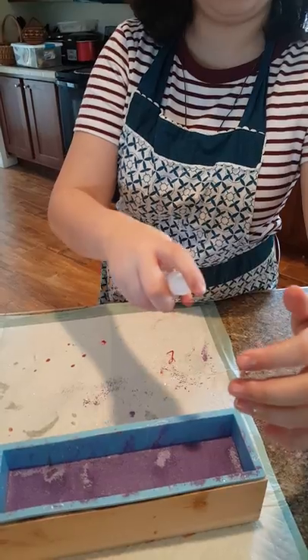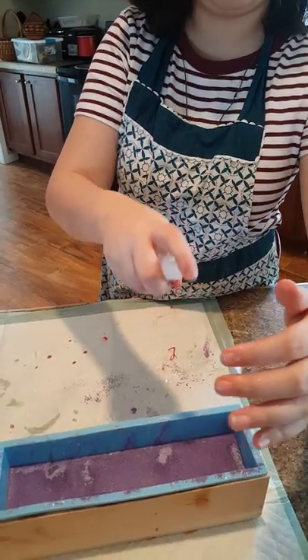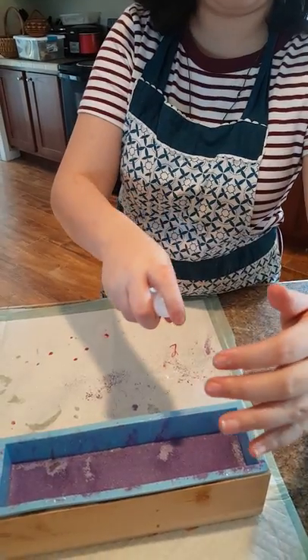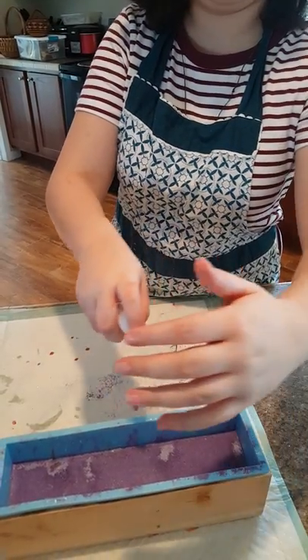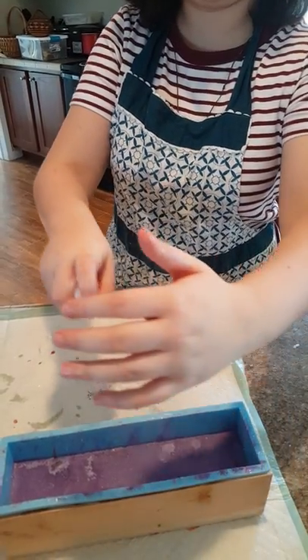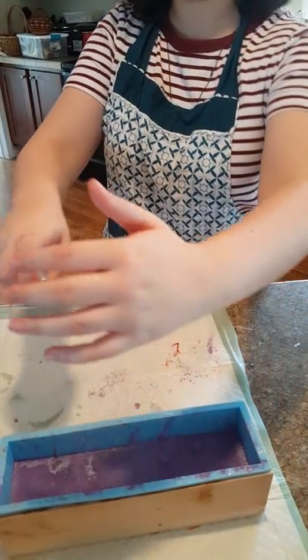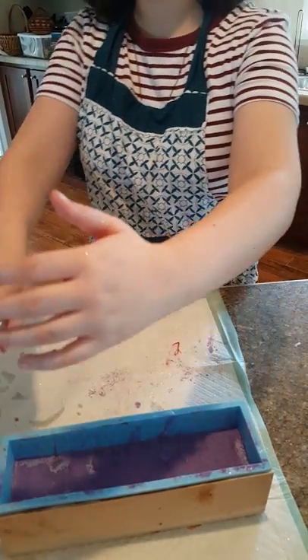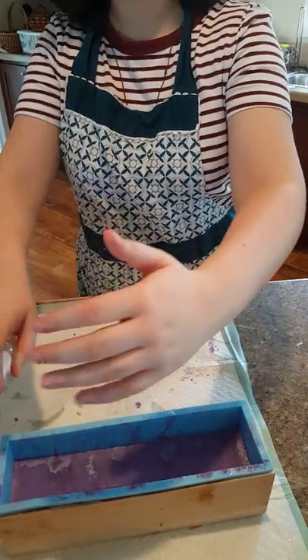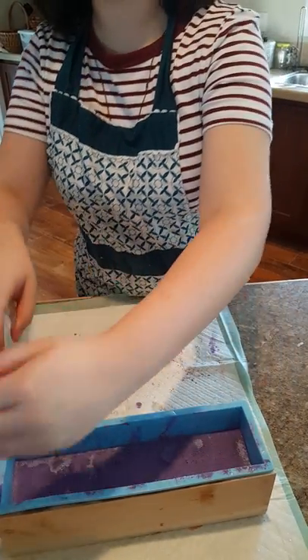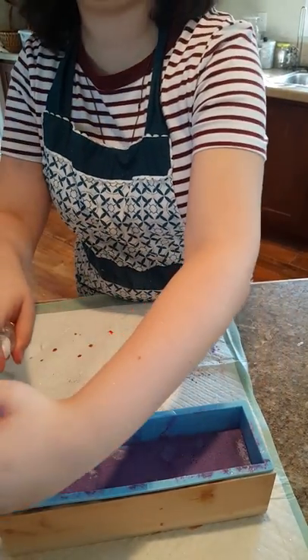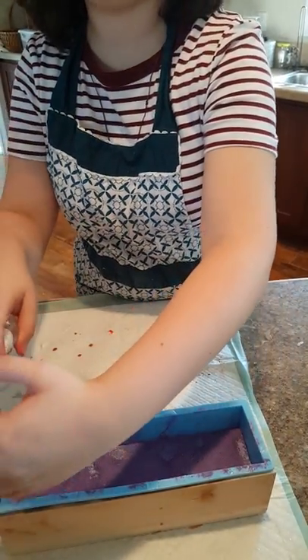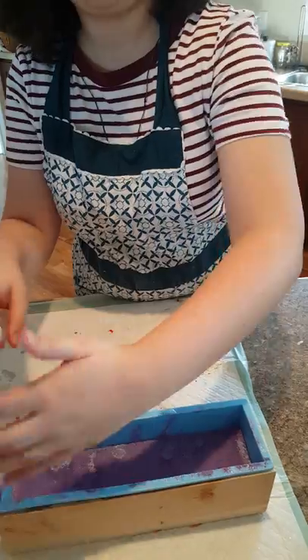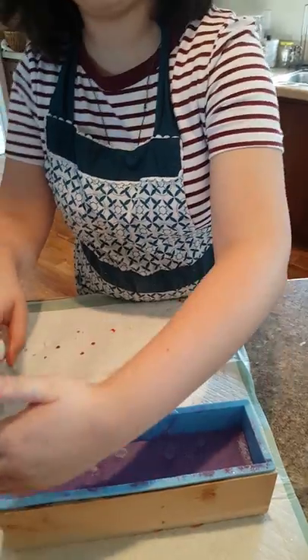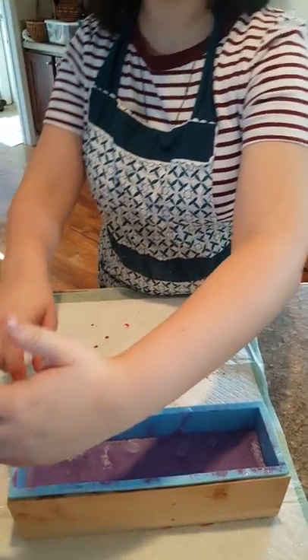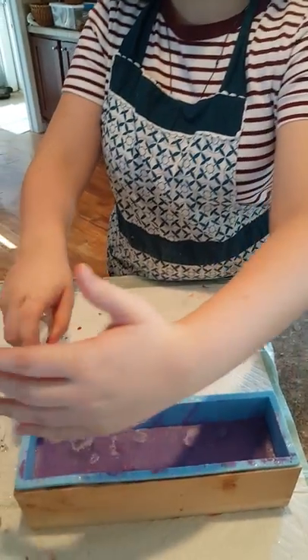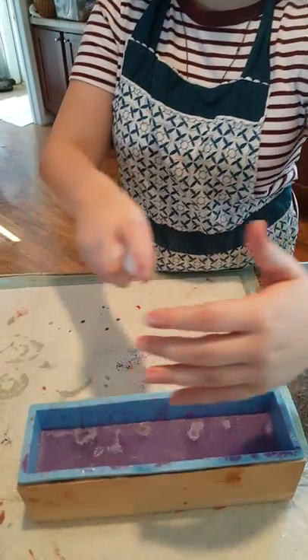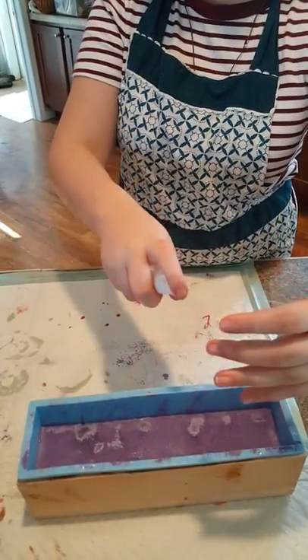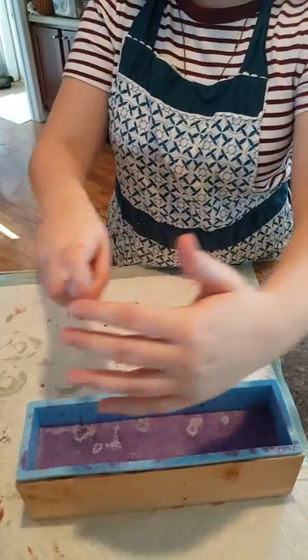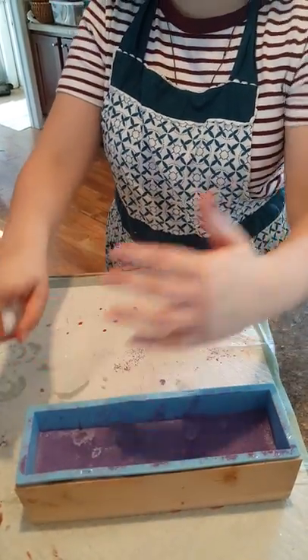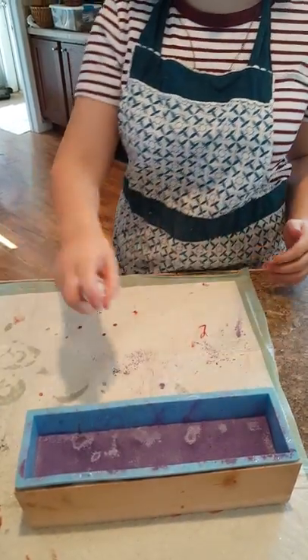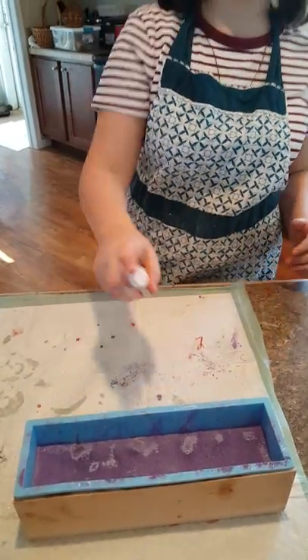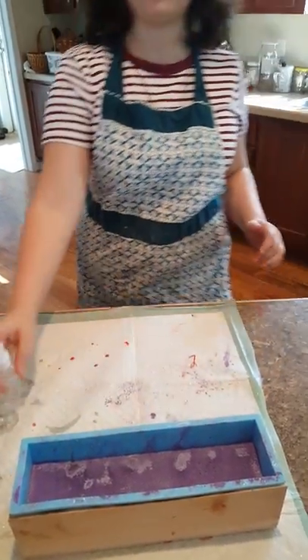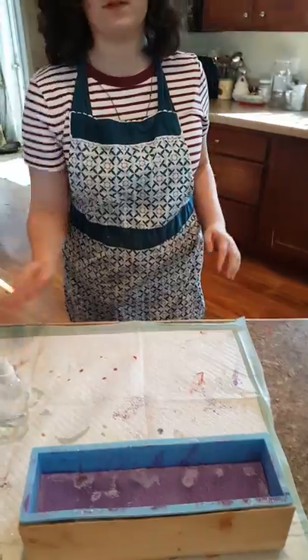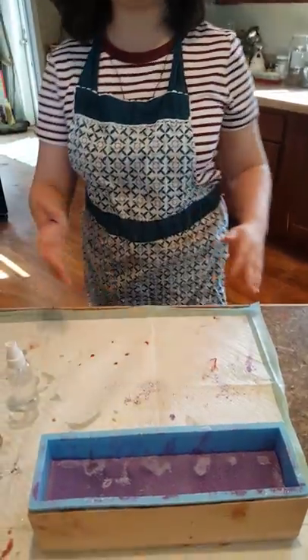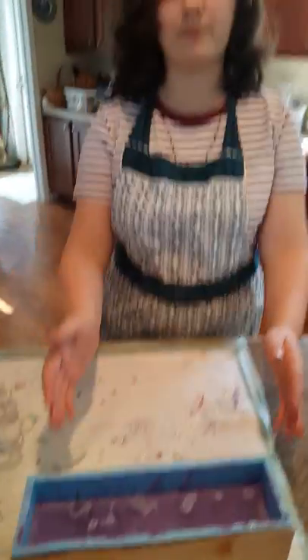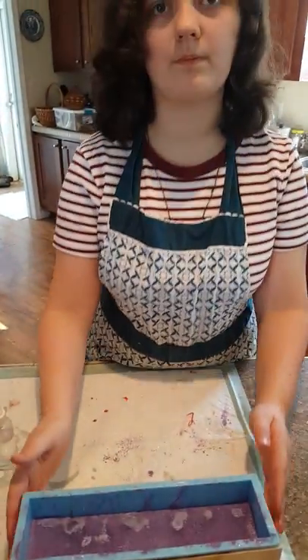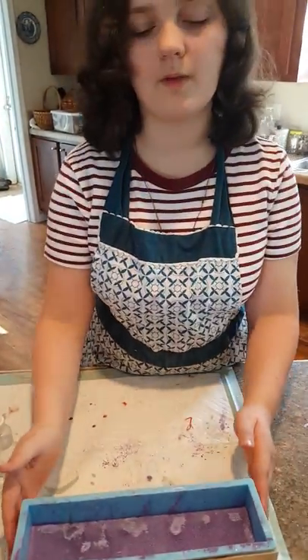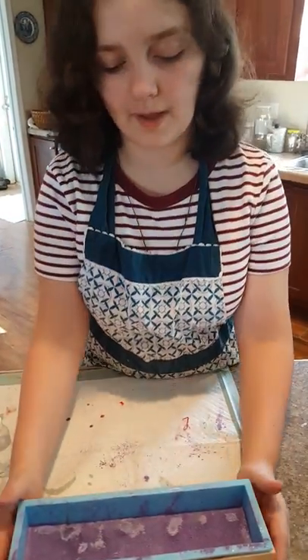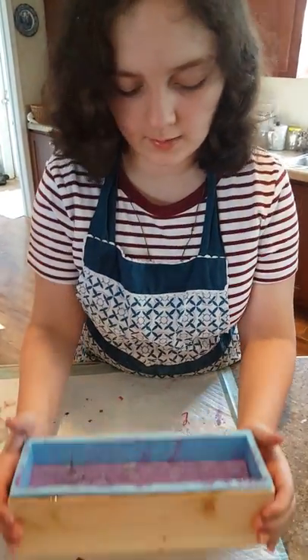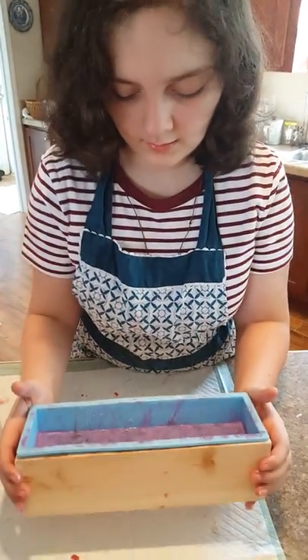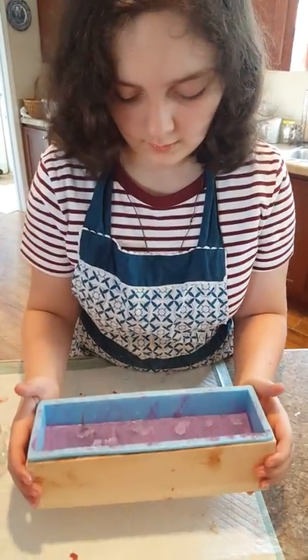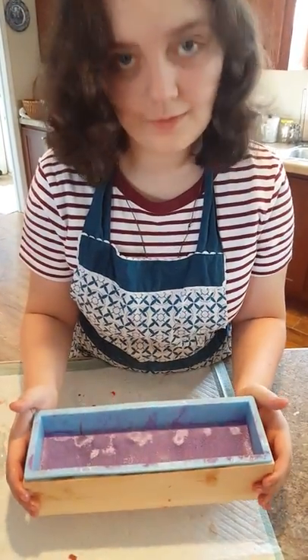Let's put on some alcohol. You want to be very careful with this — you don't want it splattering in your face. That should be good. We'll come back when we cut the soap.